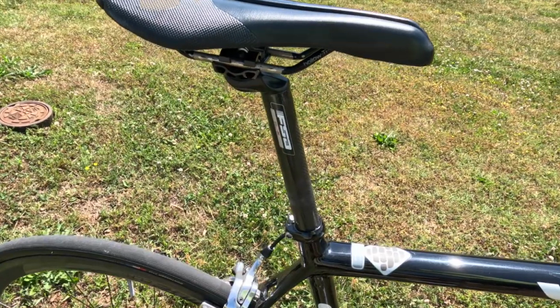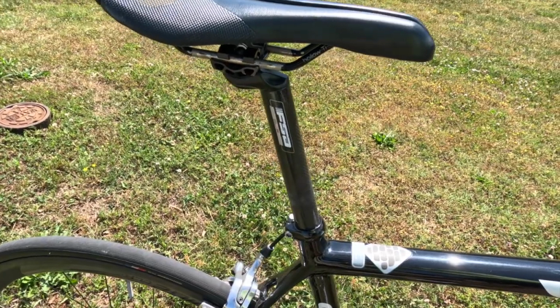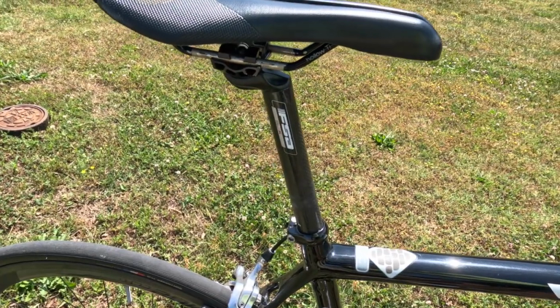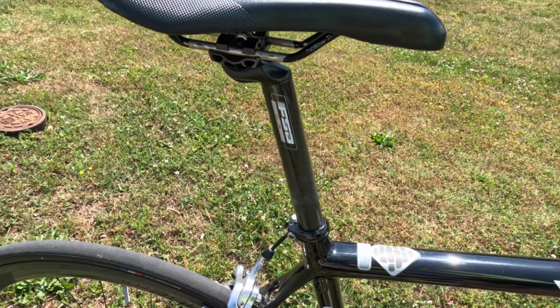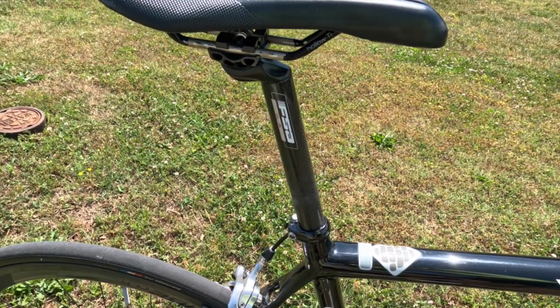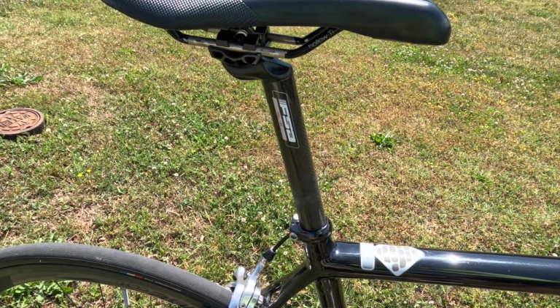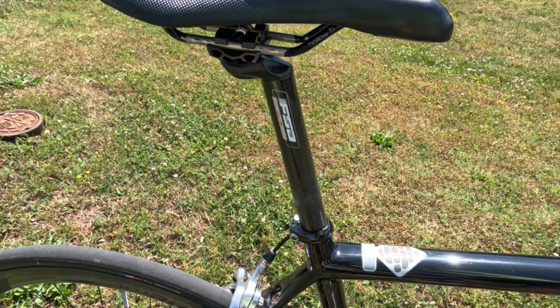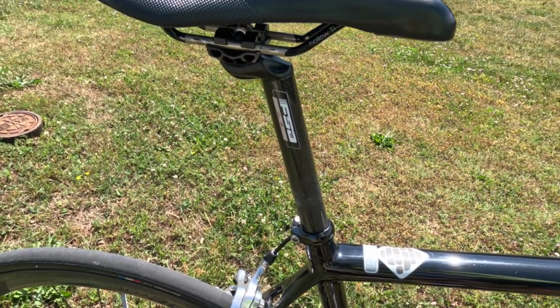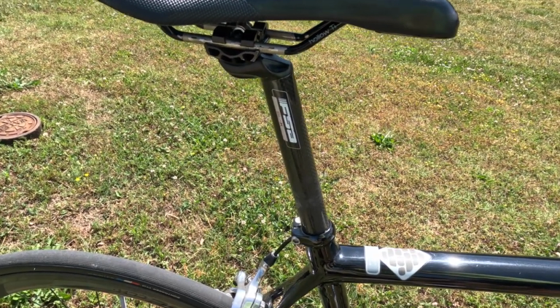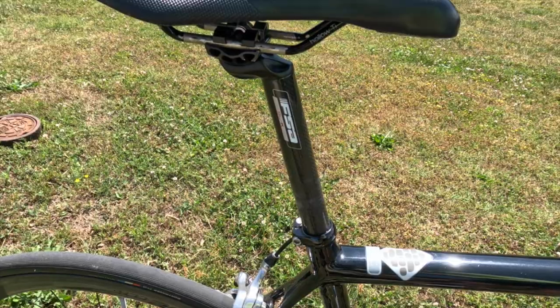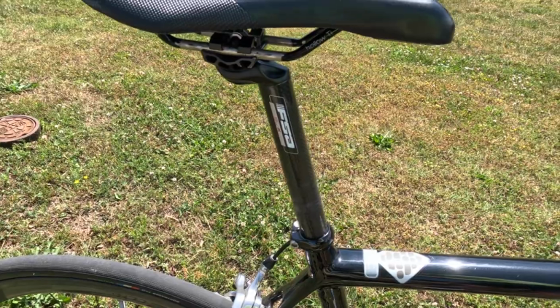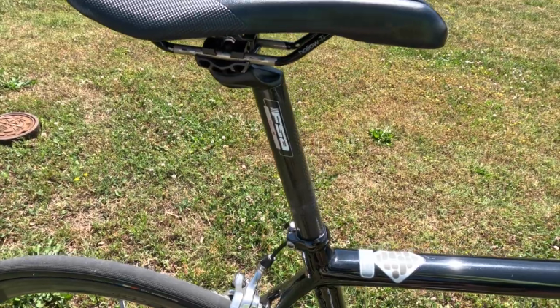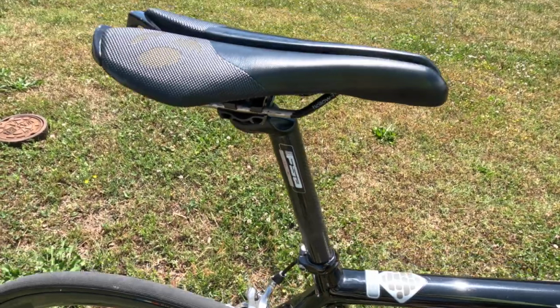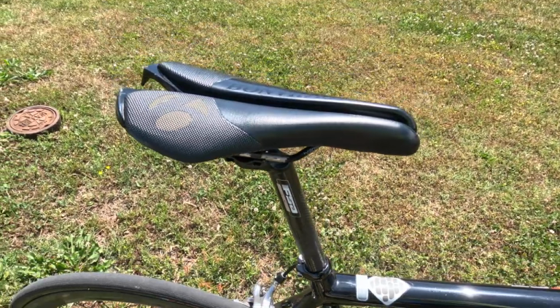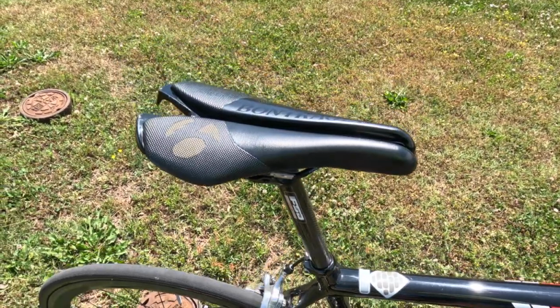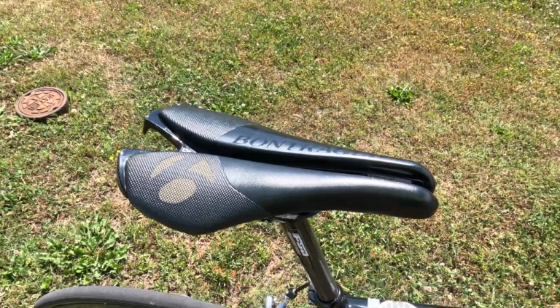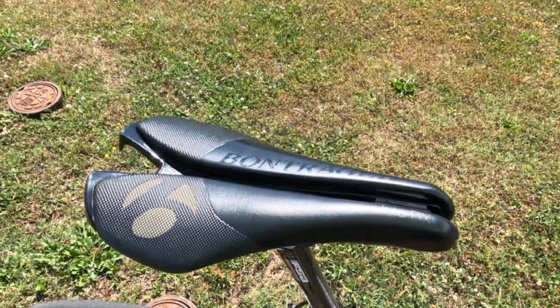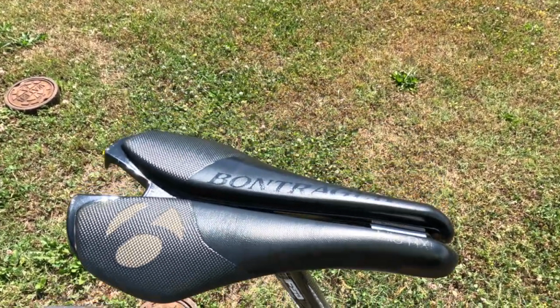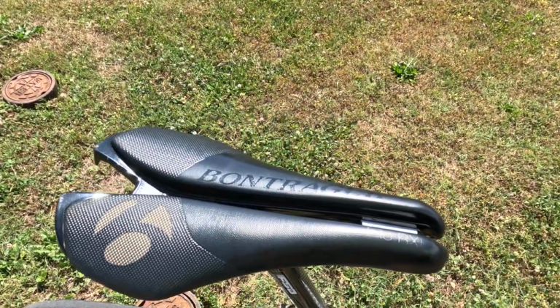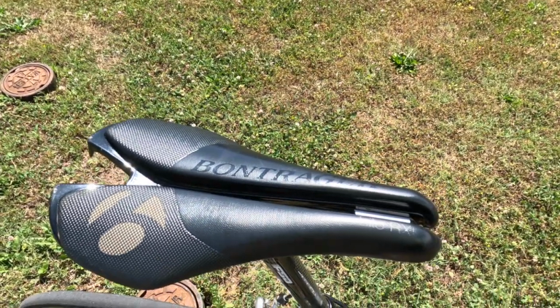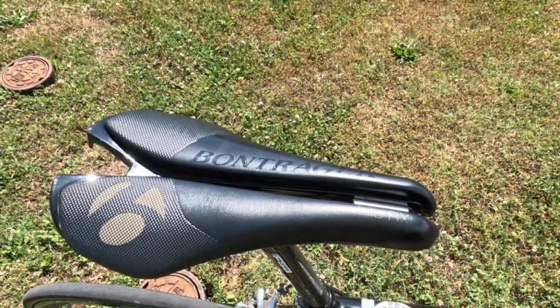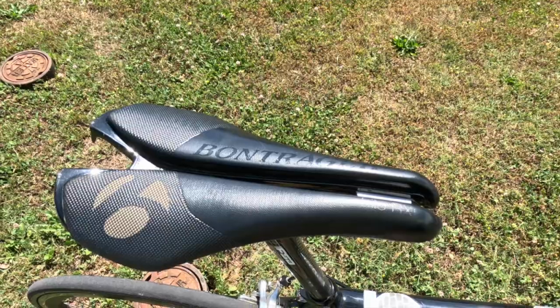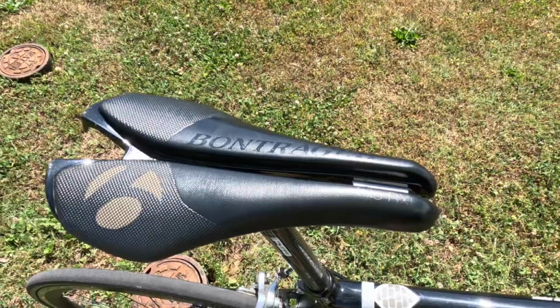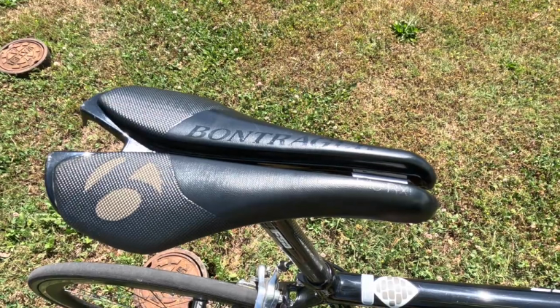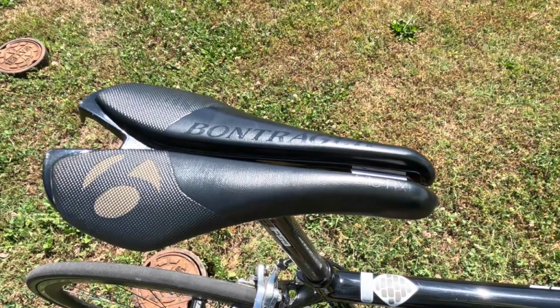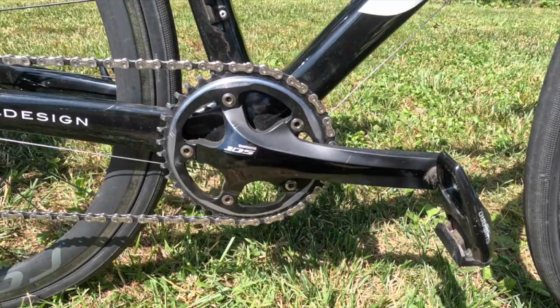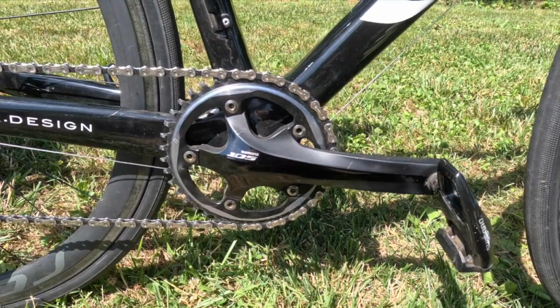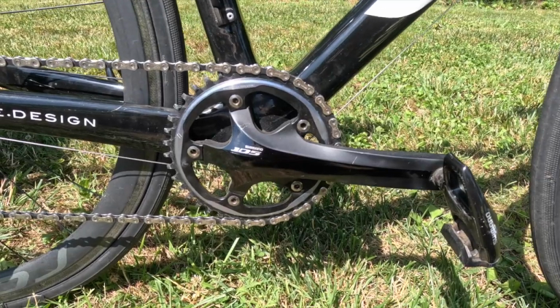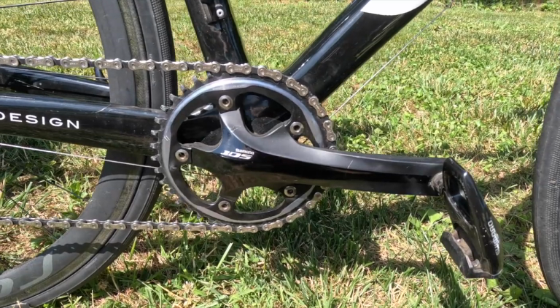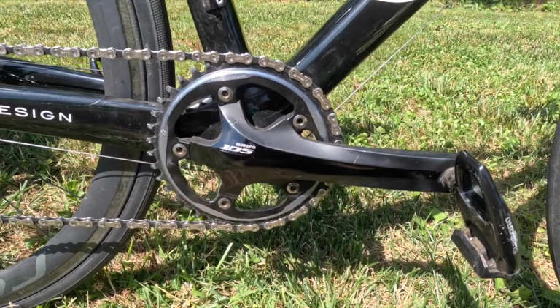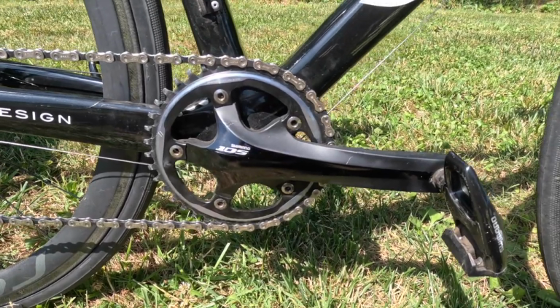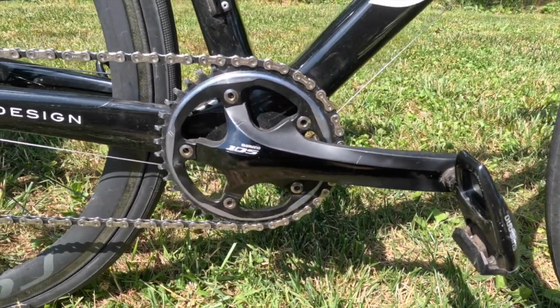For our seat post, we have a carbon fiber FSA SLK, and then one of my favorite saddles that I've ever ridden on, the Bontrager Hilo RXL.